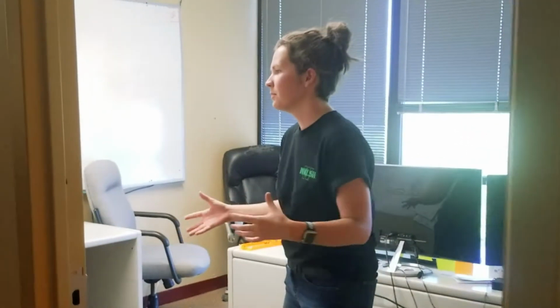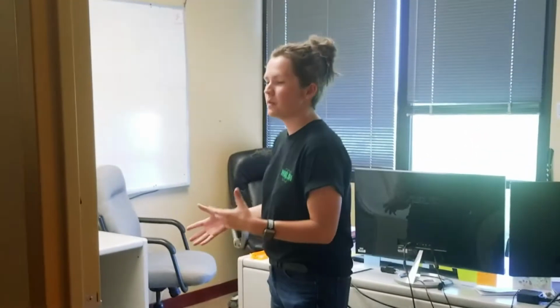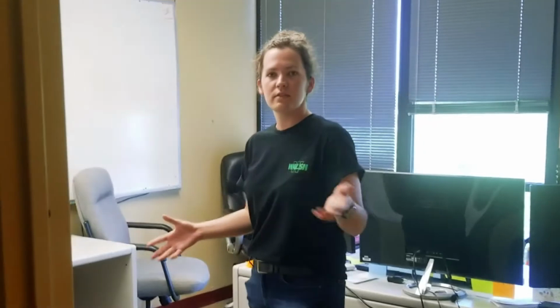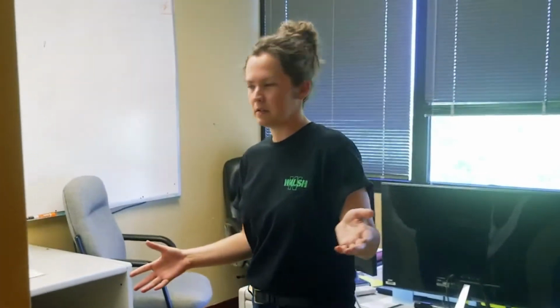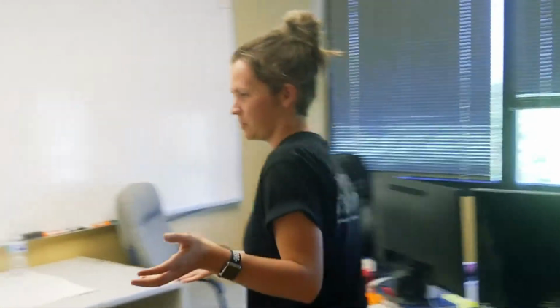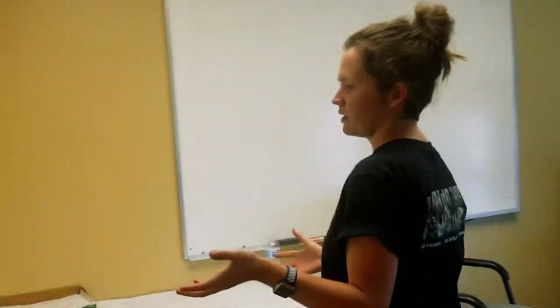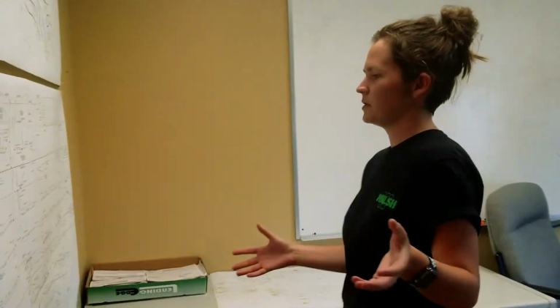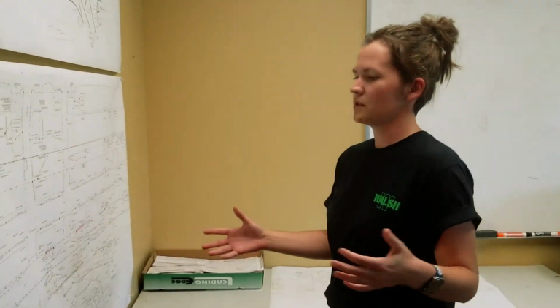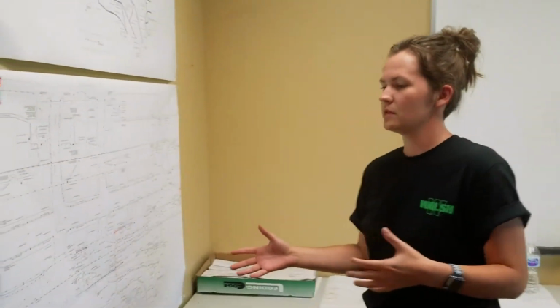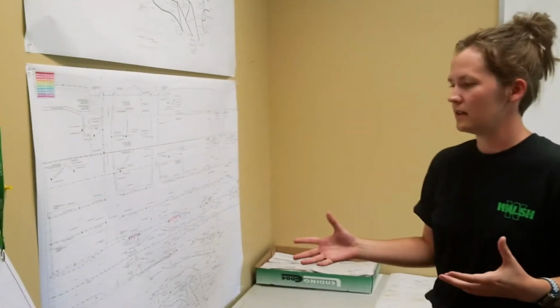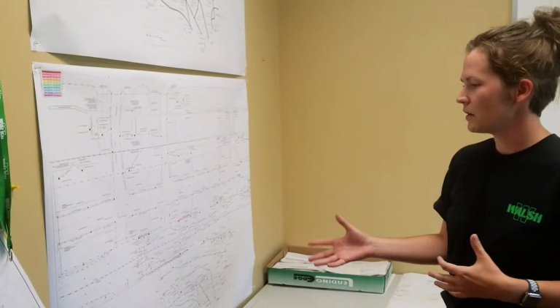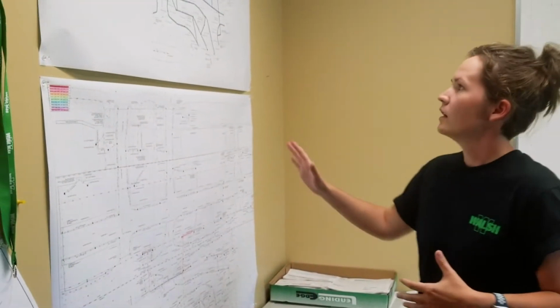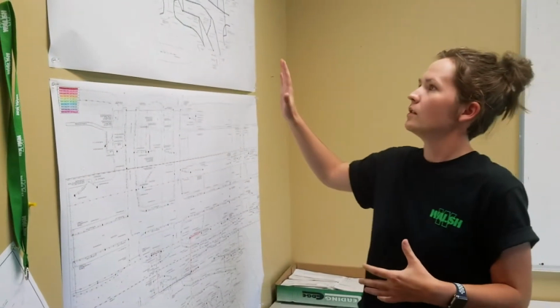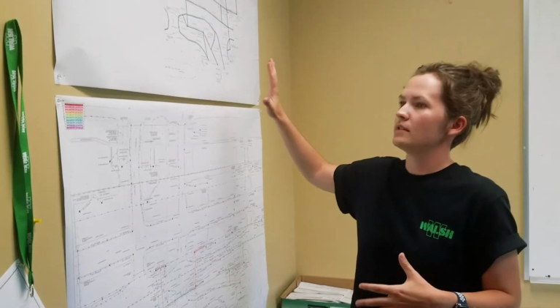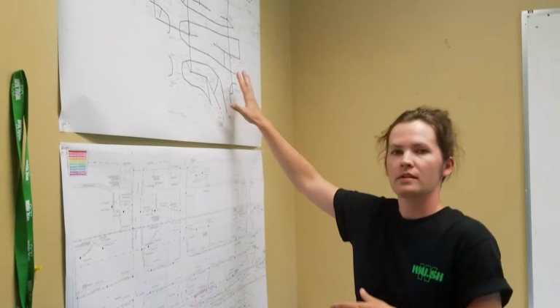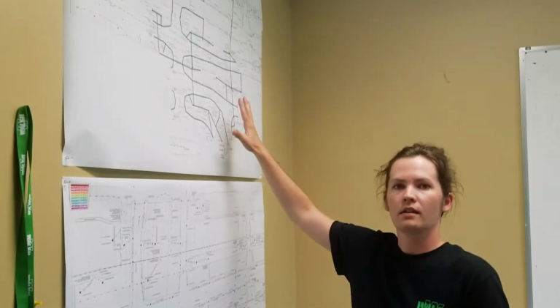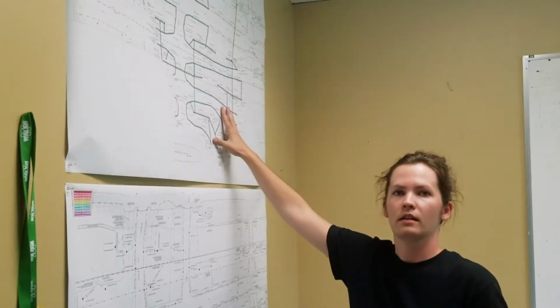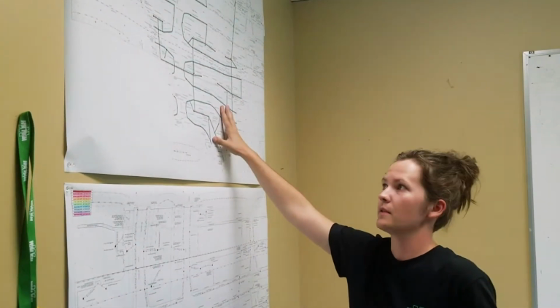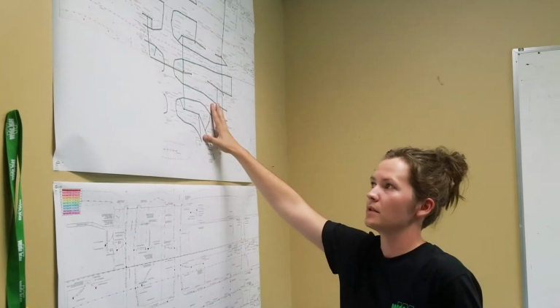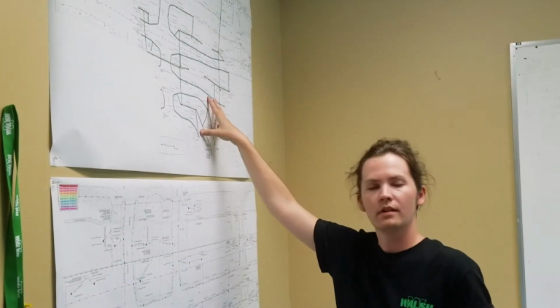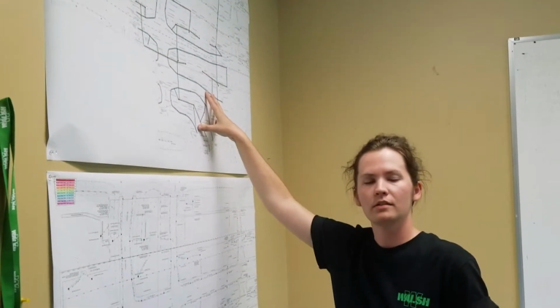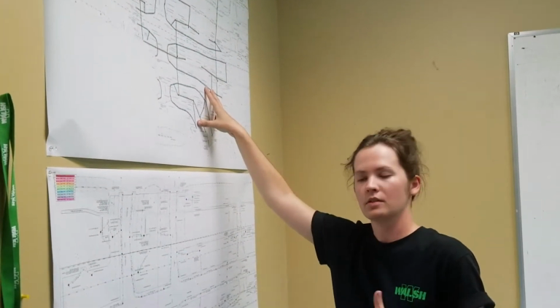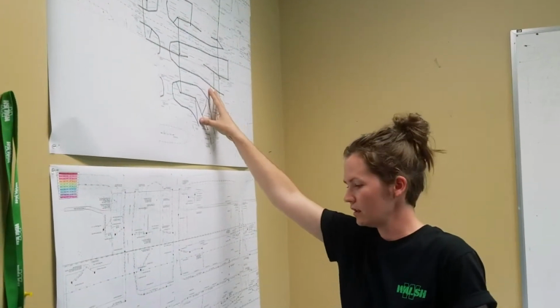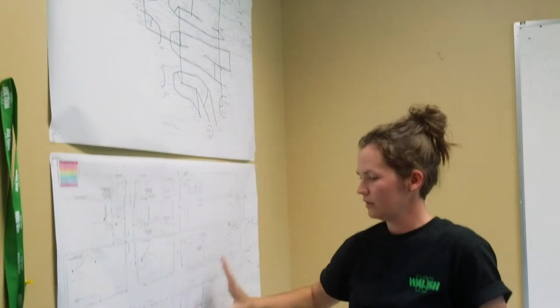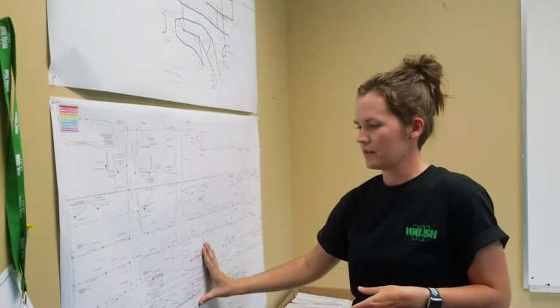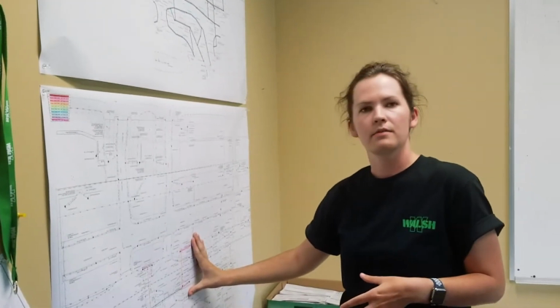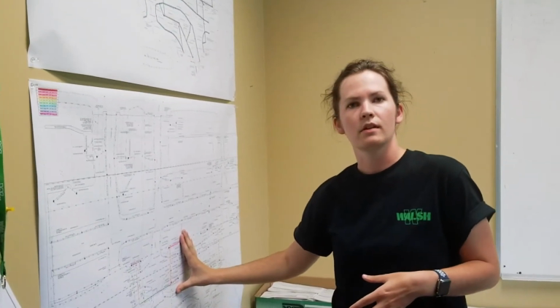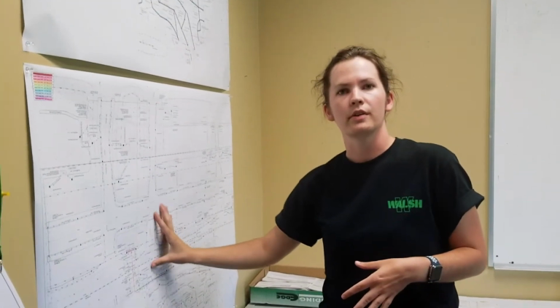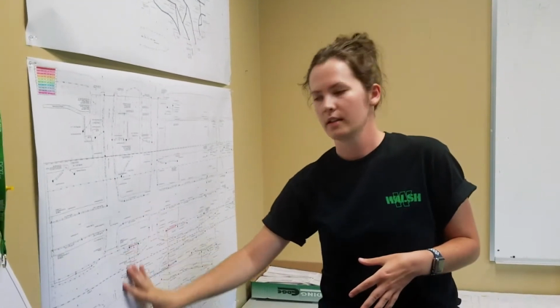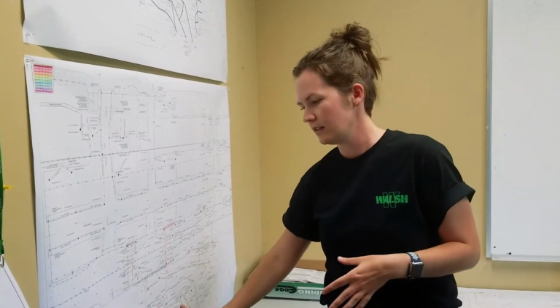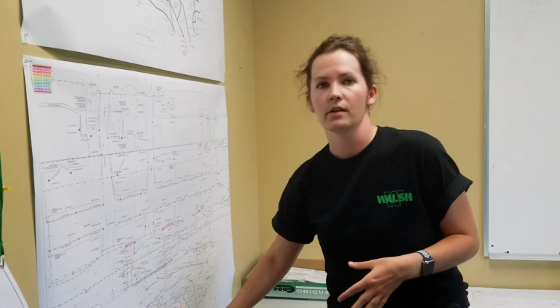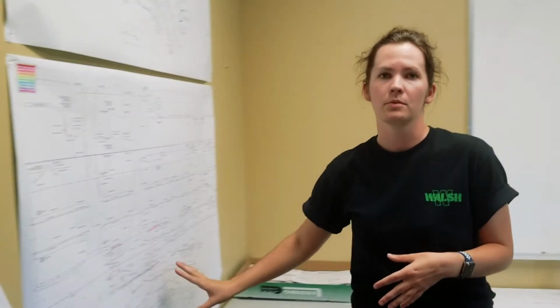One of the ways — what you saw earlier — is I am in charge of the storm sewer on Team Underground, so this is one of the ways I track. This is everything that's going to be installed in 2020. This is everything that they've installed so far. I like to highlight it so I can keep track.